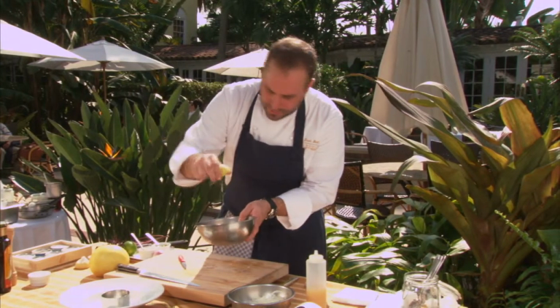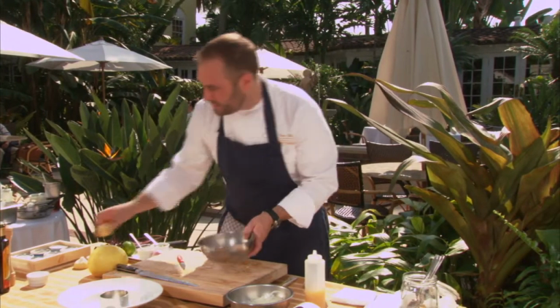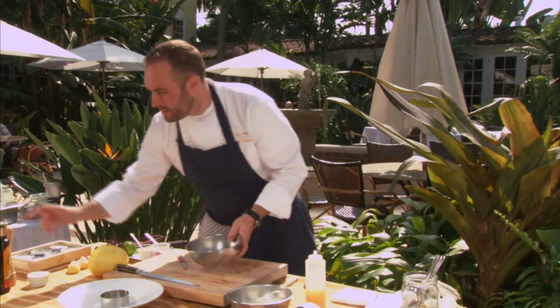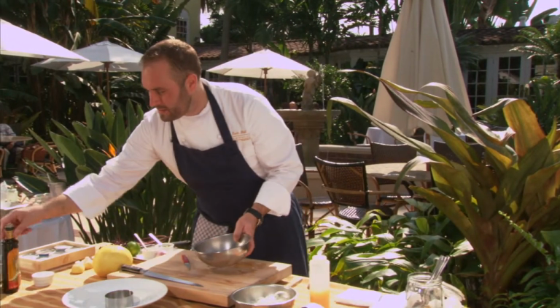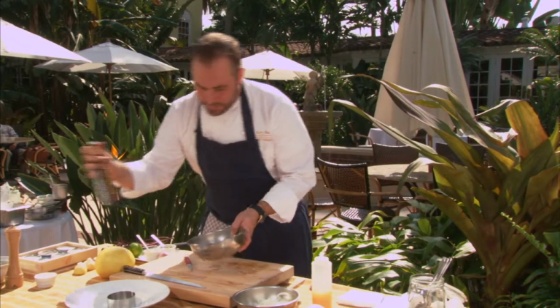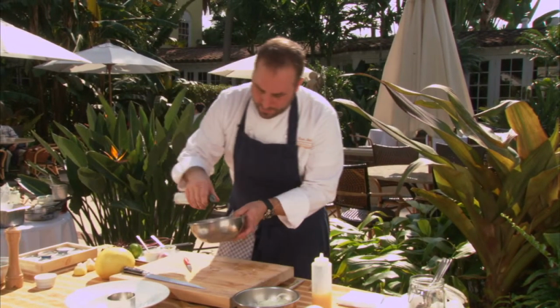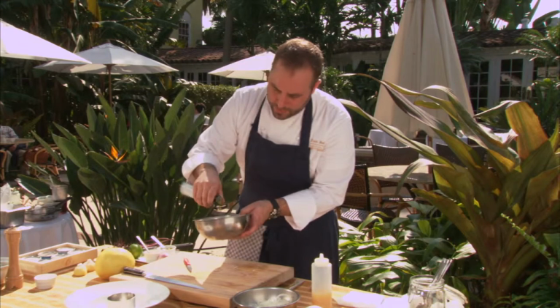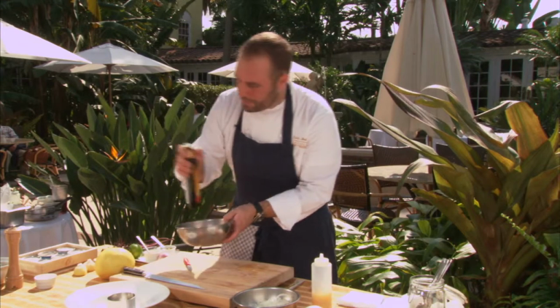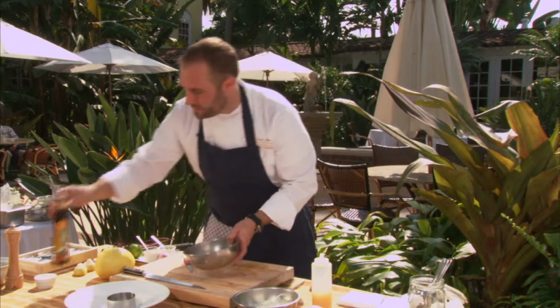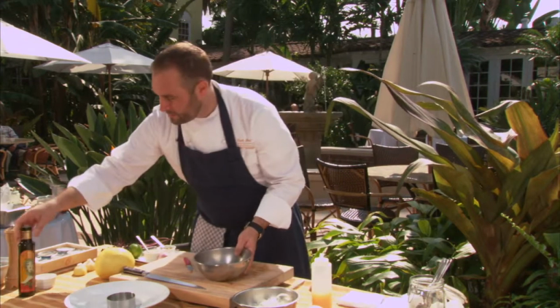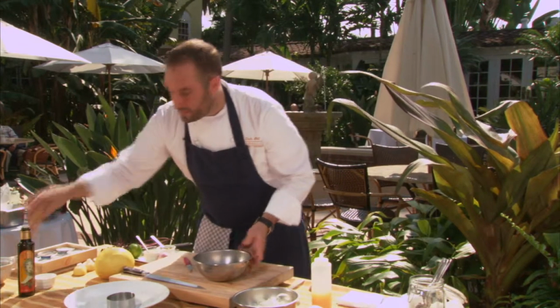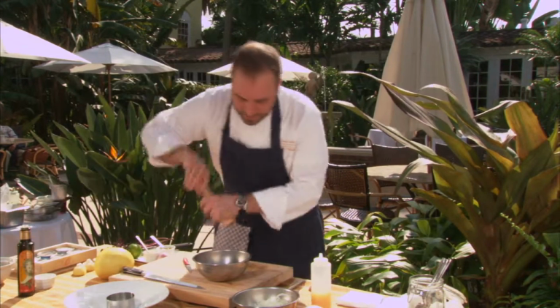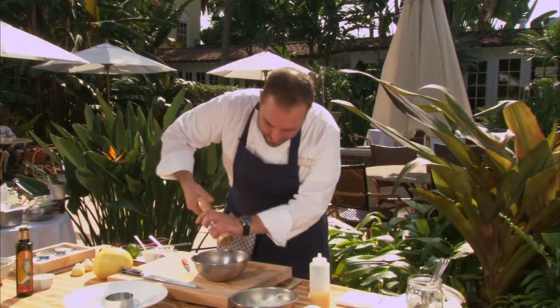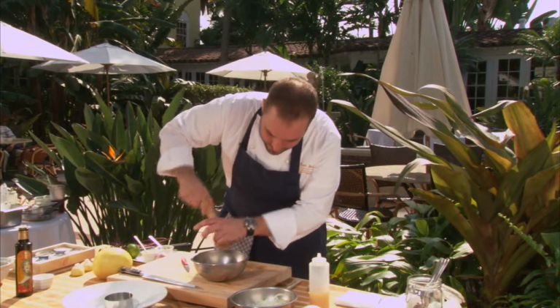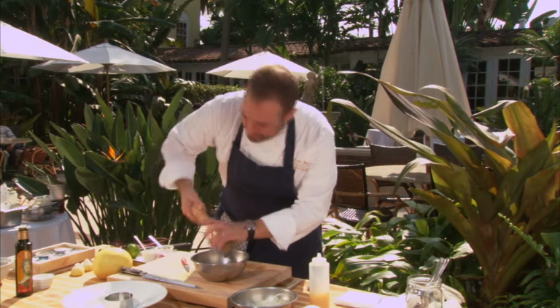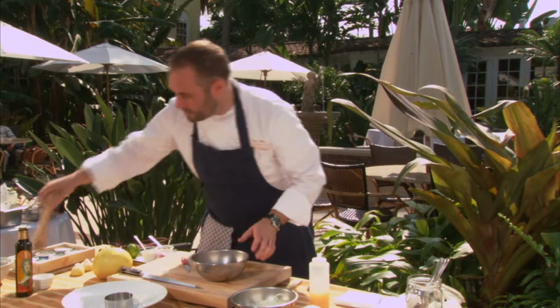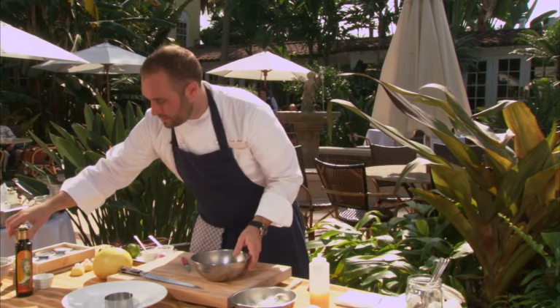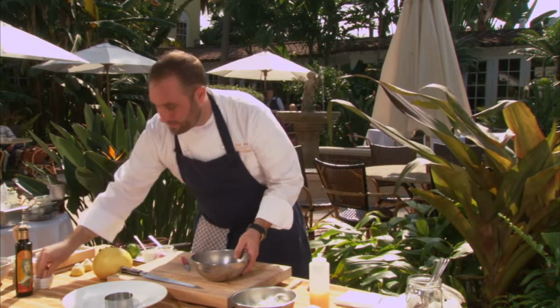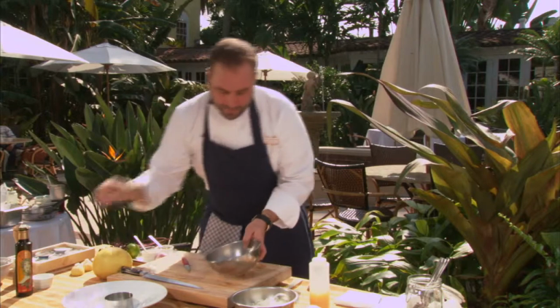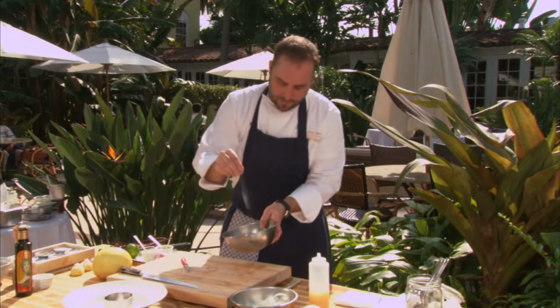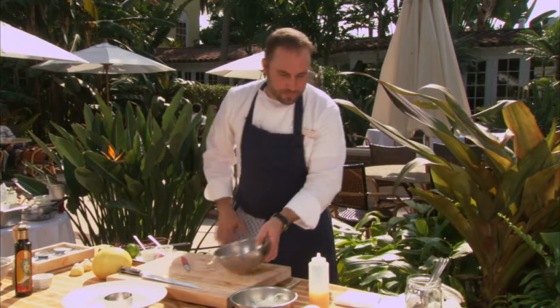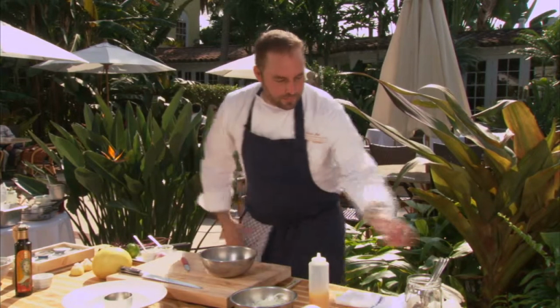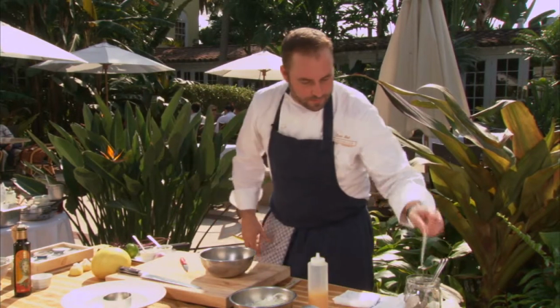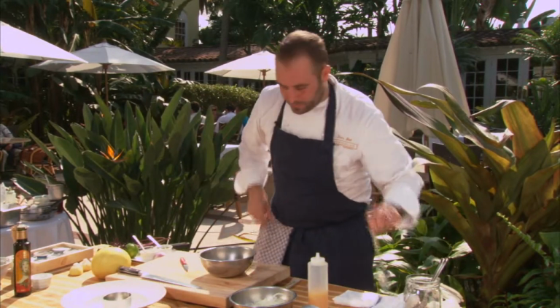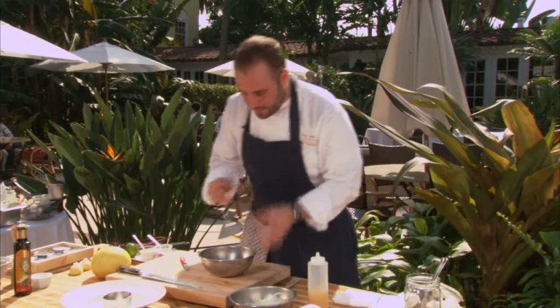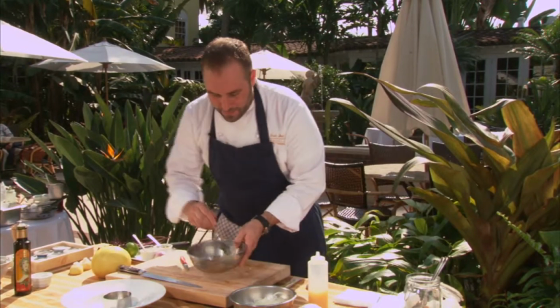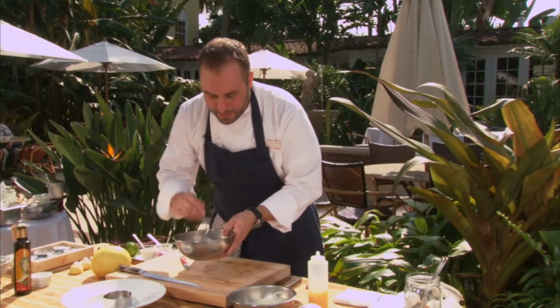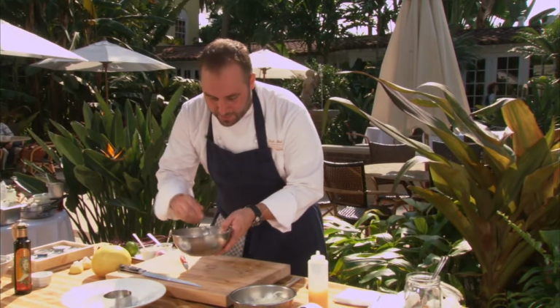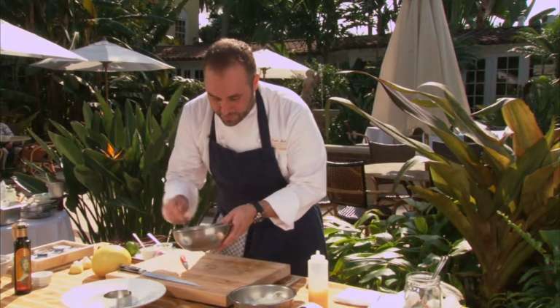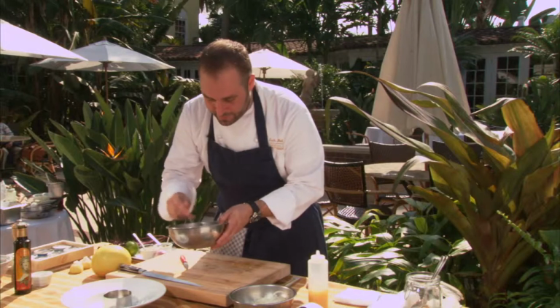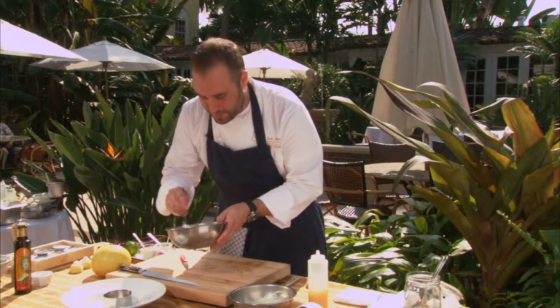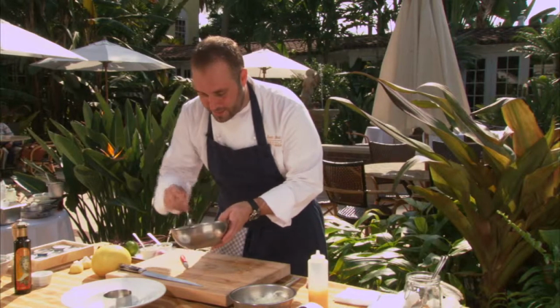Freshly squeezed always. A bit of olive oil, fresh pepper, salt. Even if it's not in the recipe, always use salt and pepper — that's a given.